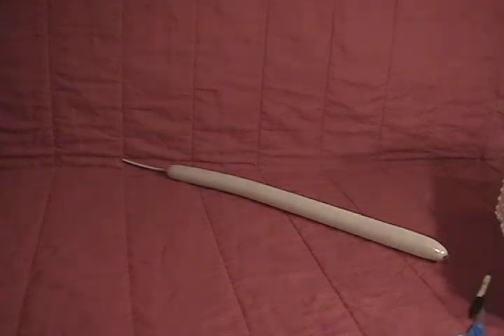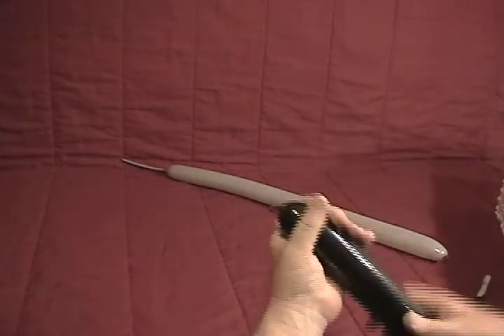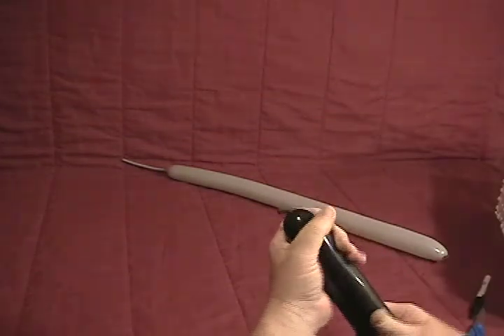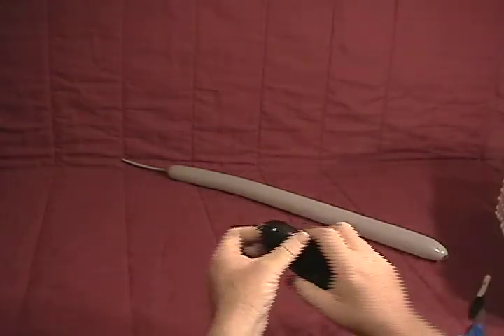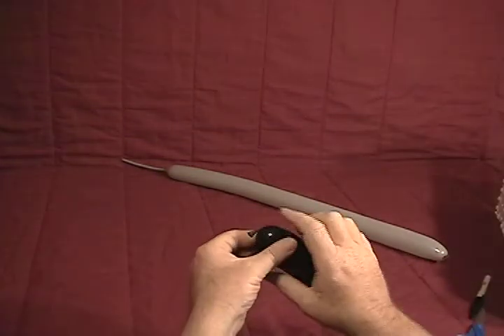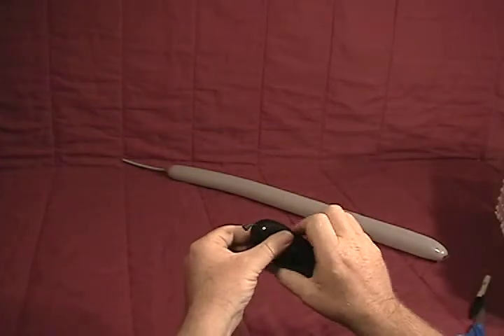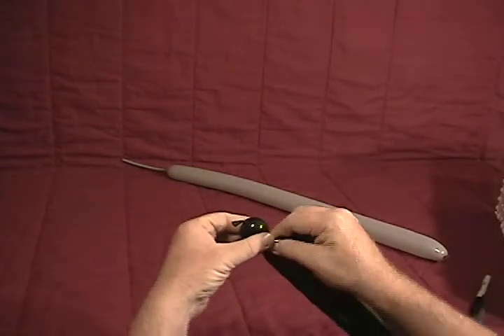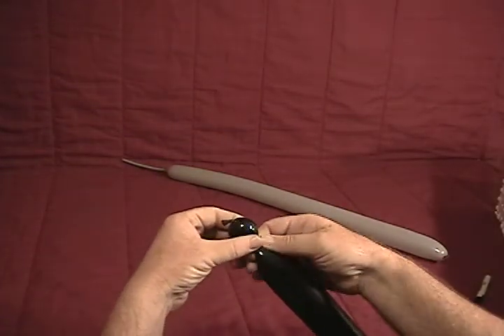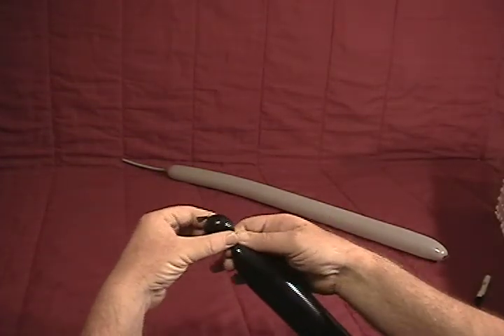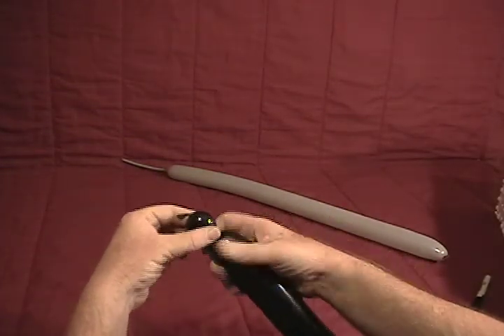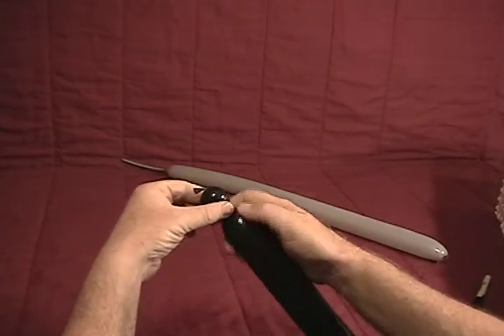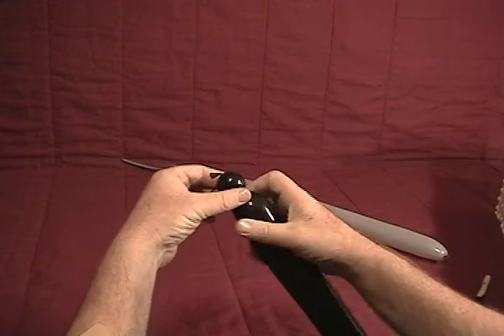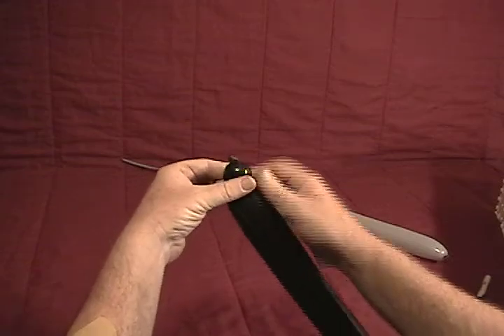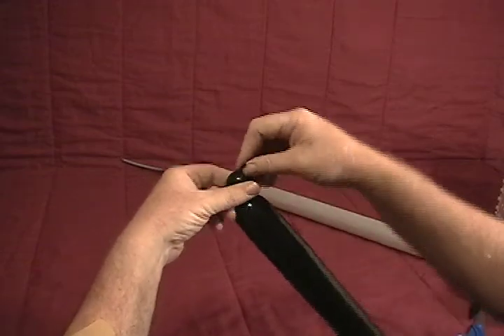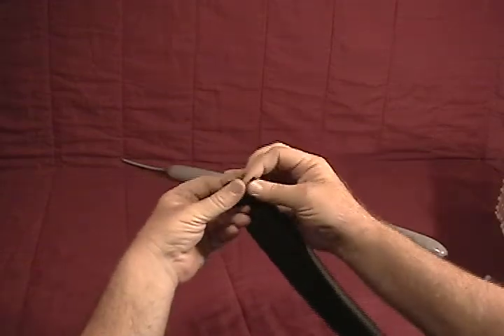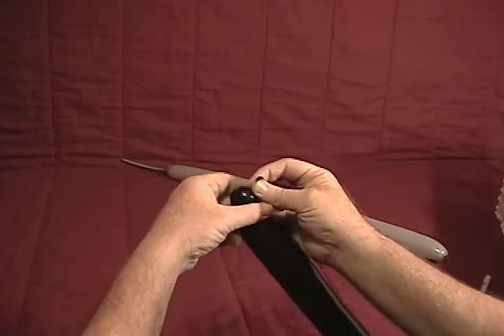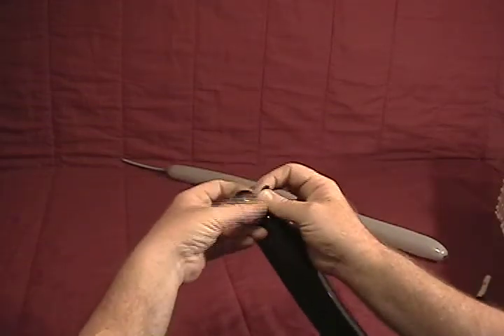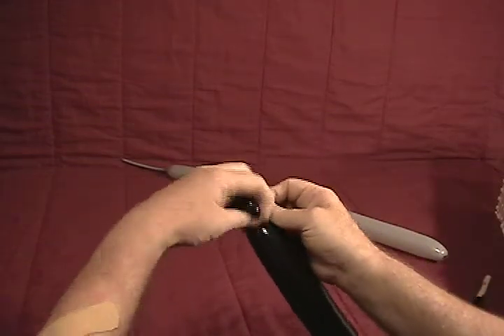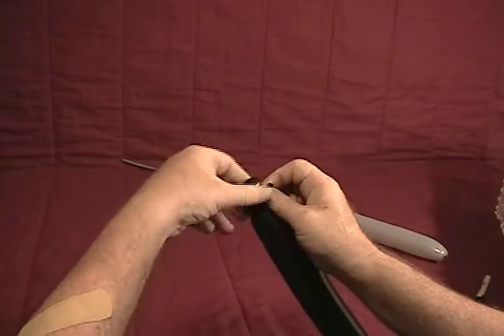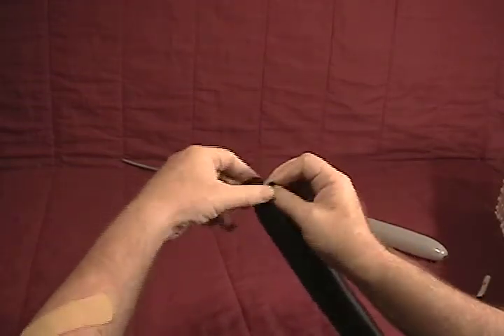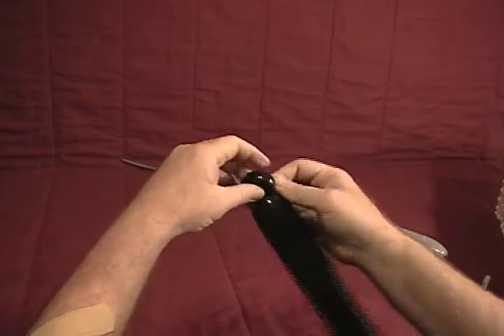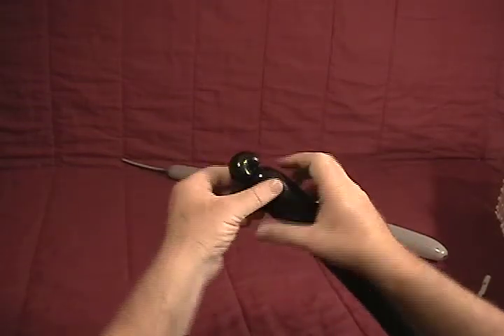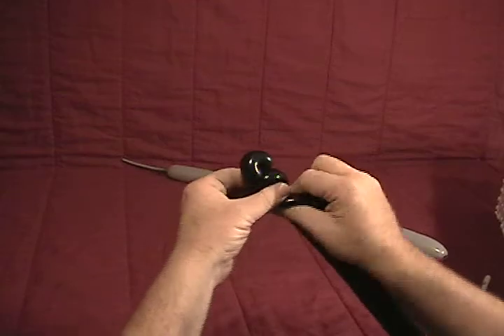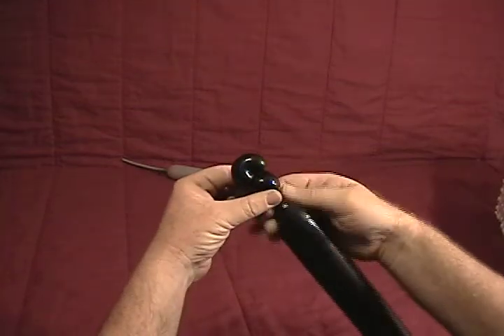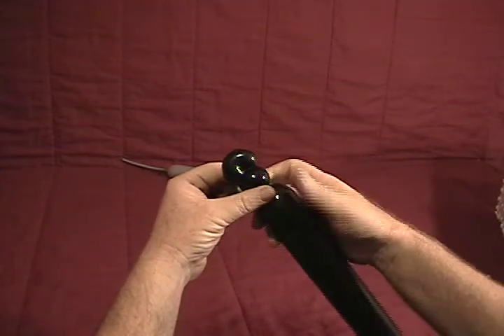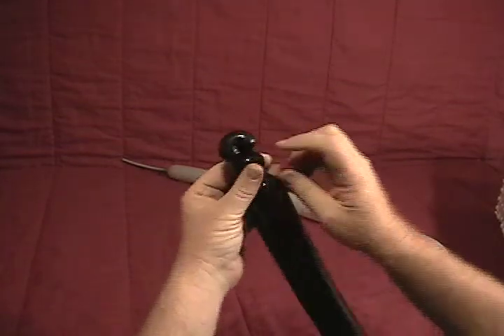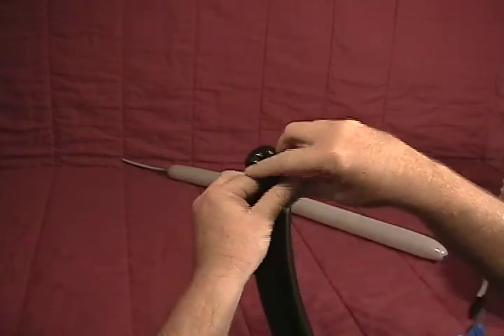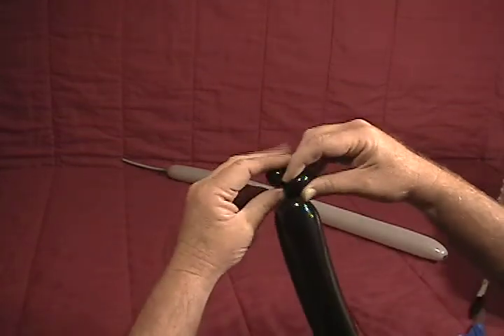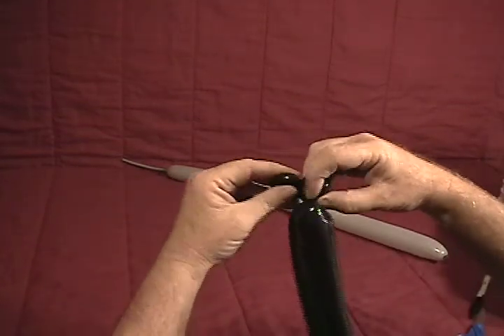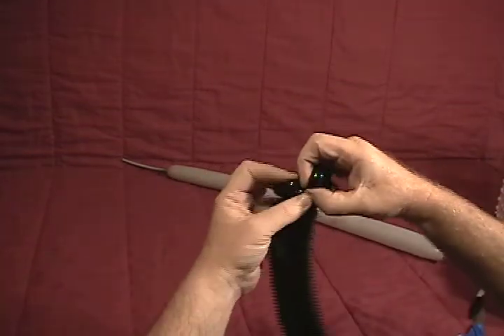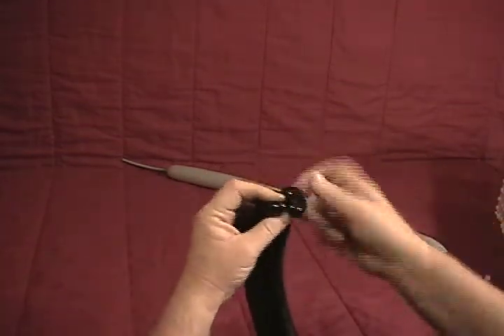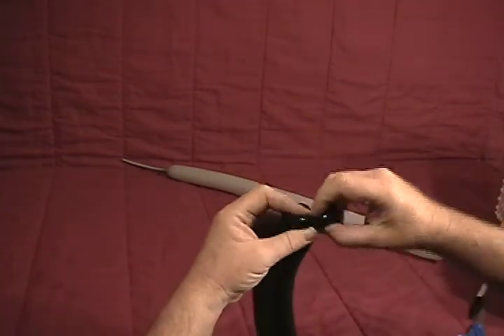We're going to start with our black balloon at the knot end. We'll make a little small half inch bubble, grabbing the knot and putting that into a pinch twist, then another small half inch bubble, and we'll make that into a pinch twist as well.